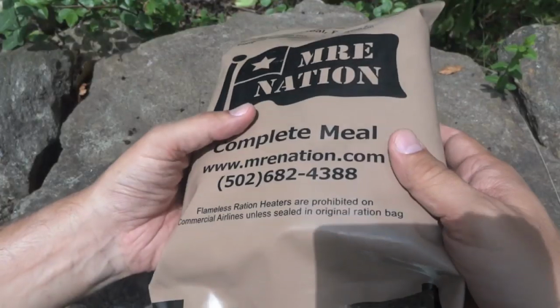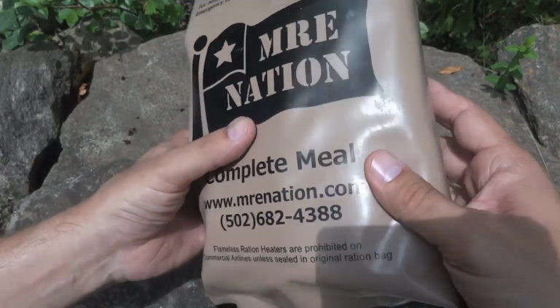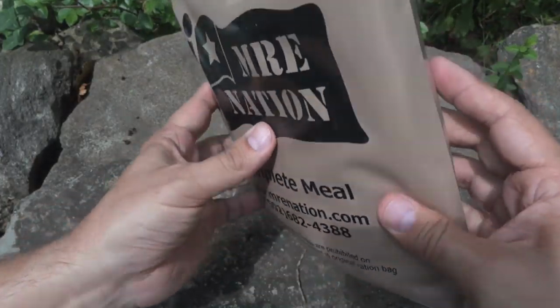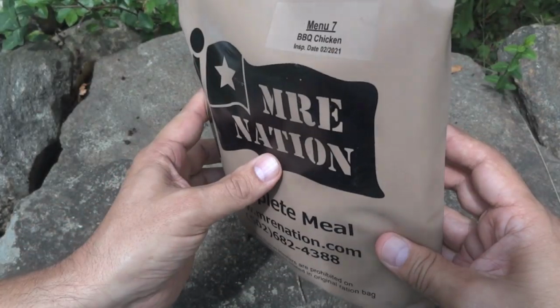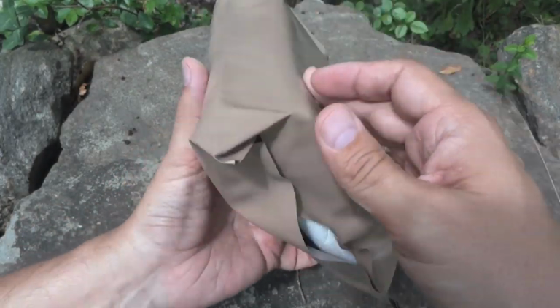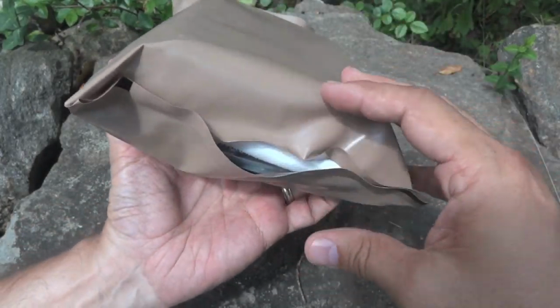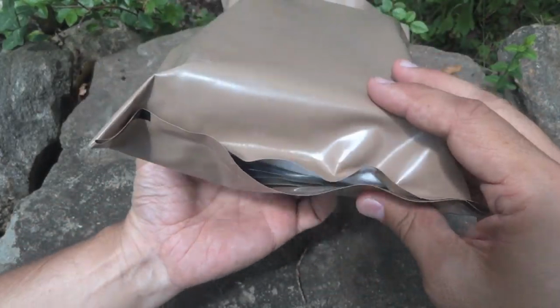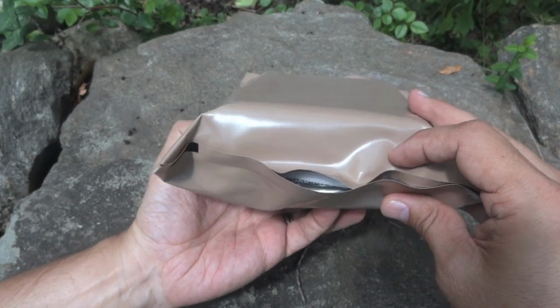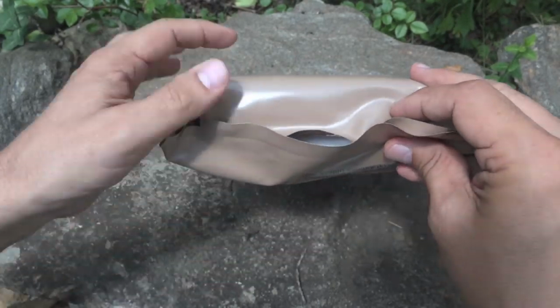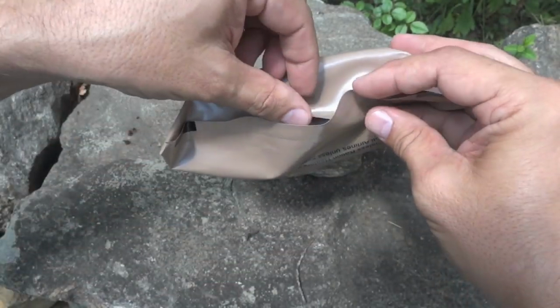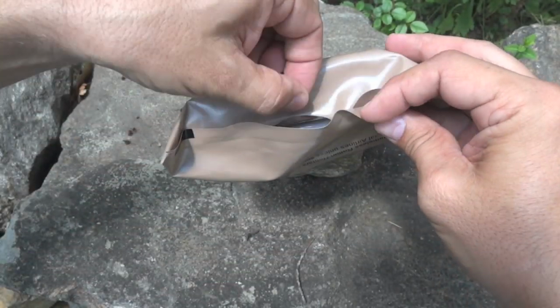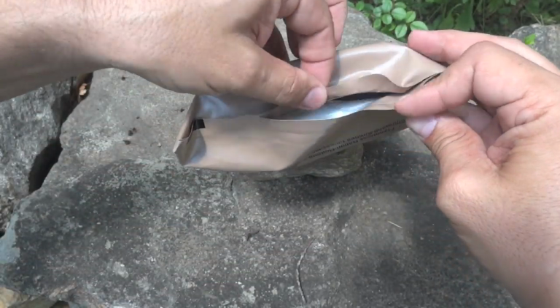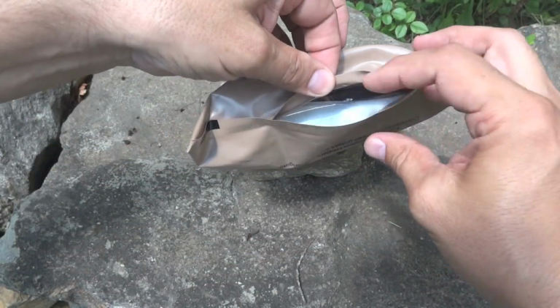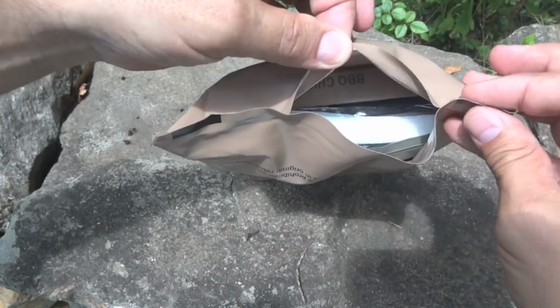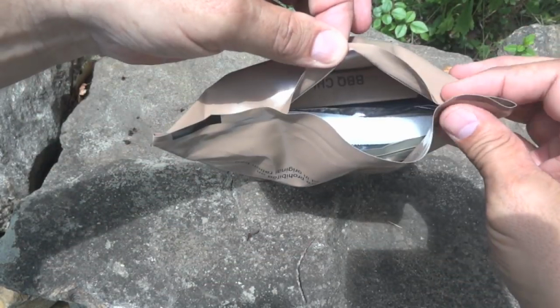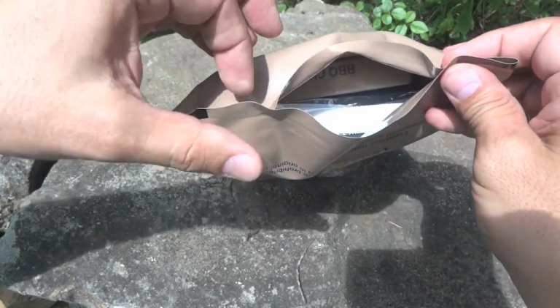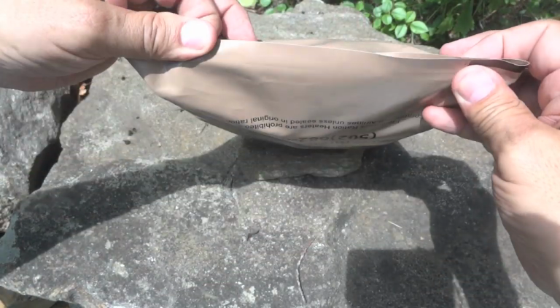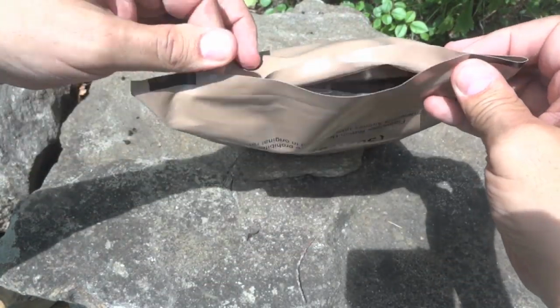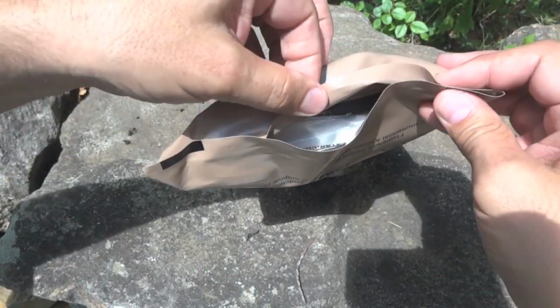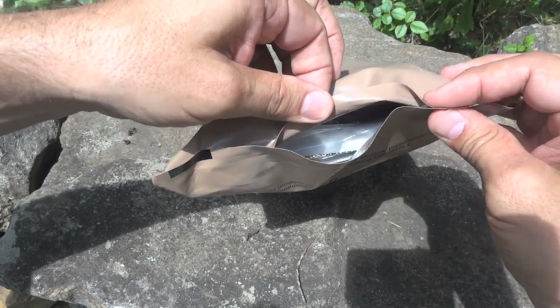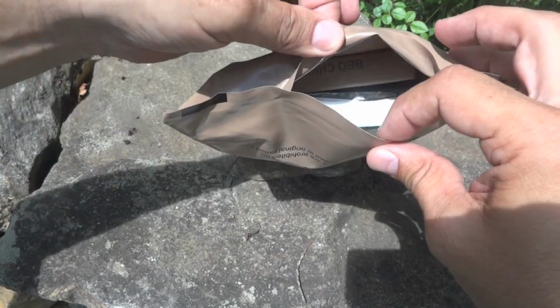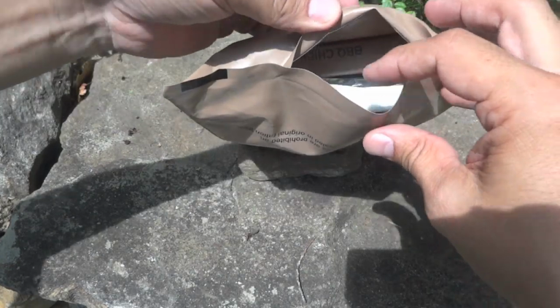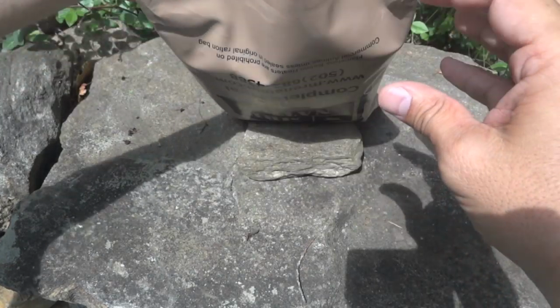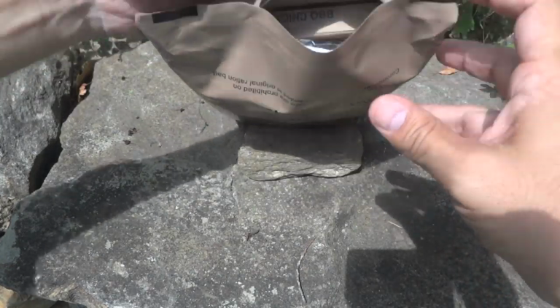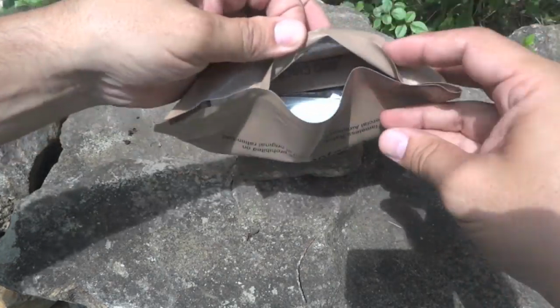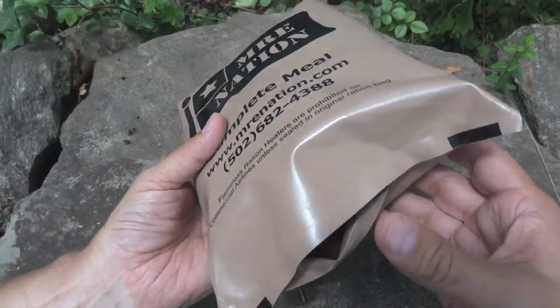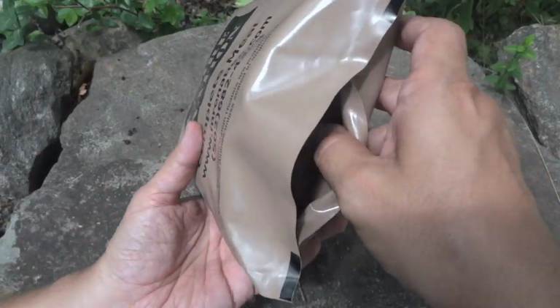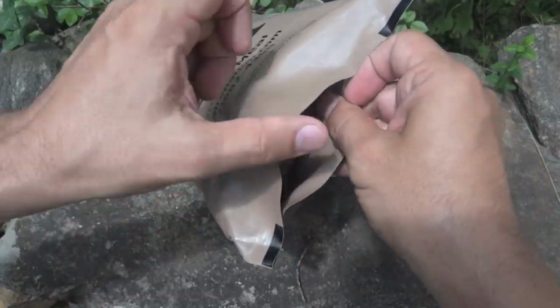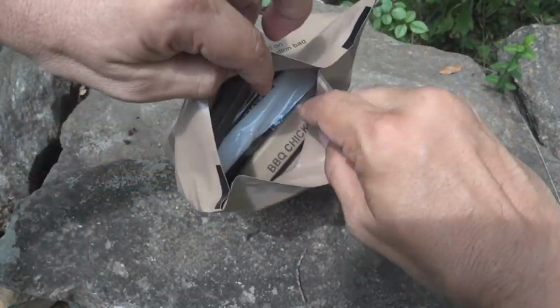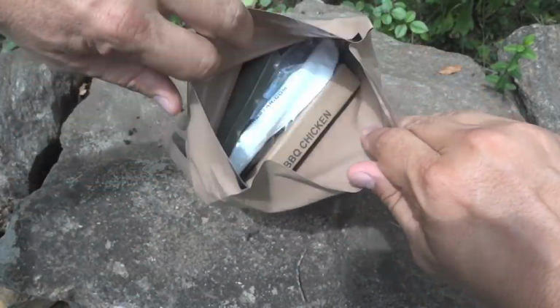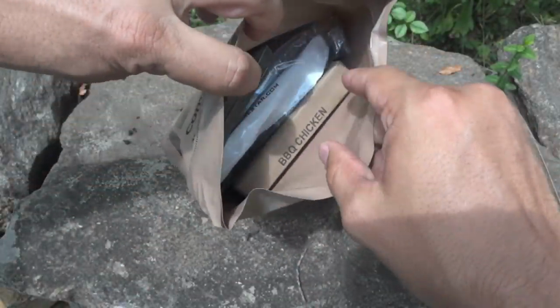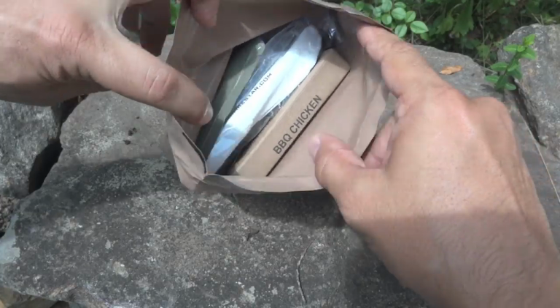One thing to mention — this is the first time I've seen this — there actually is a fail on the seal on the bottom of this. It looks like it wasn't heated up quite enough or something. So we'll actually just go through the bottom and check out what's in here.